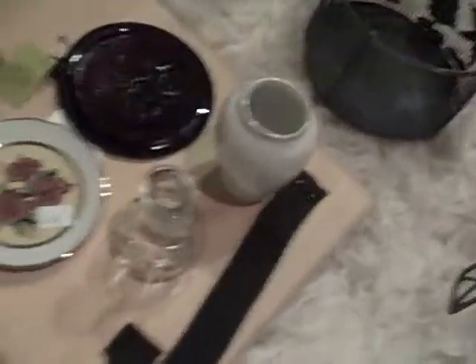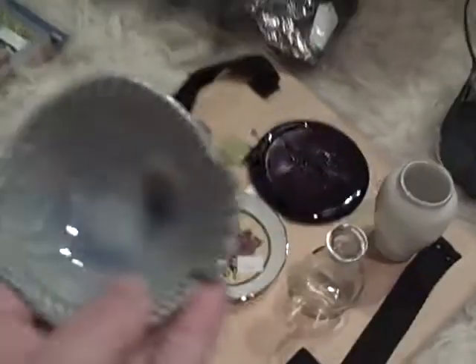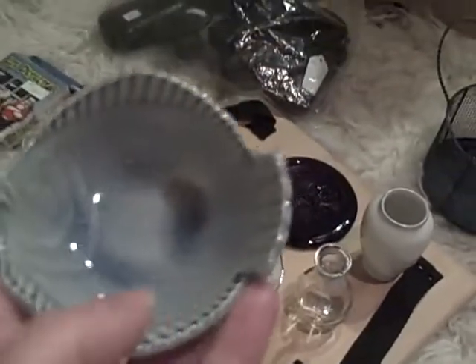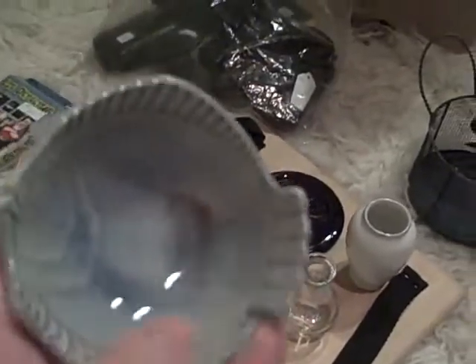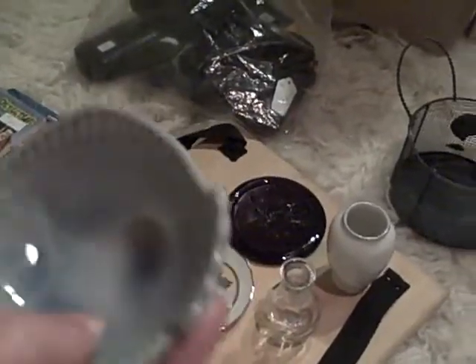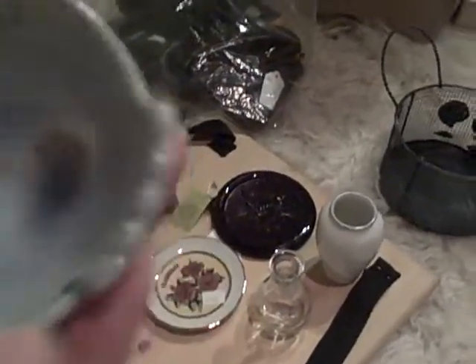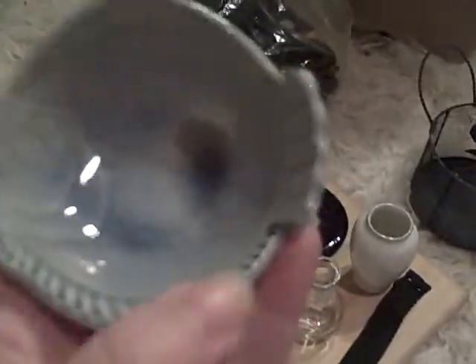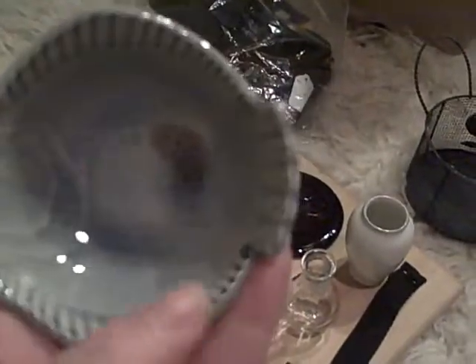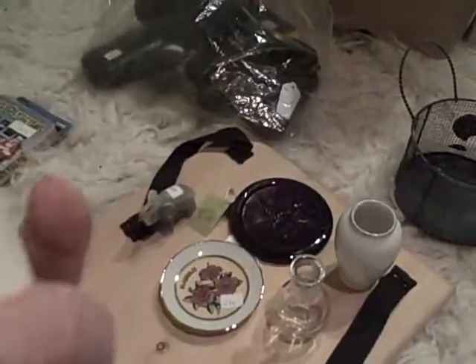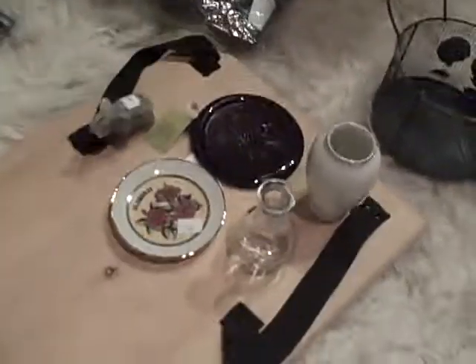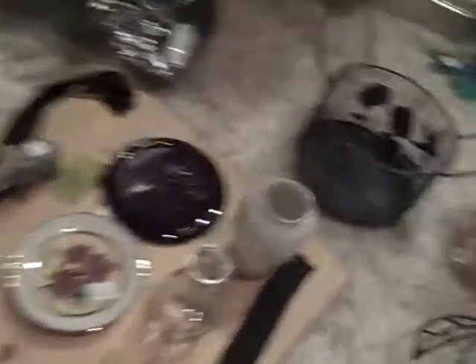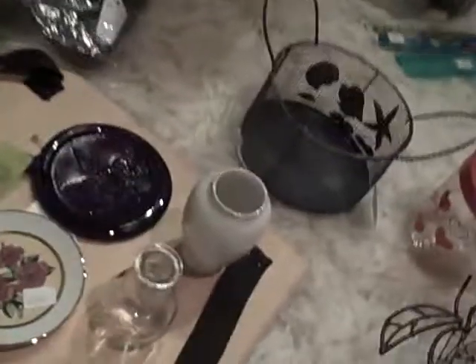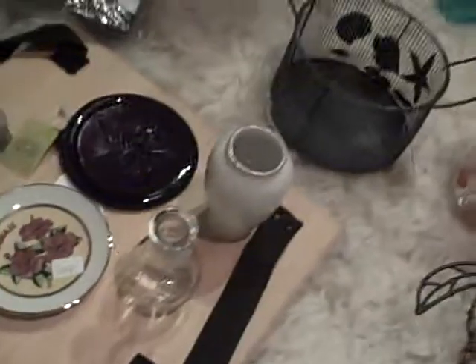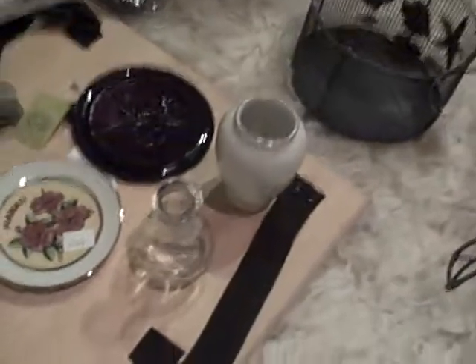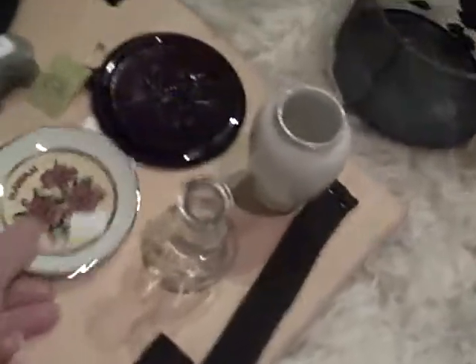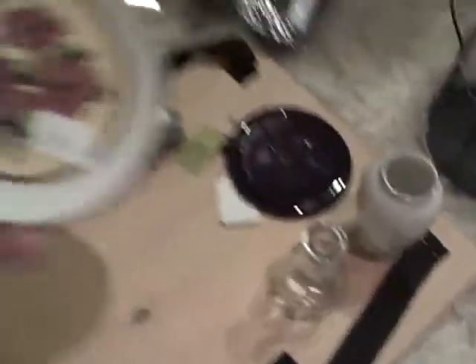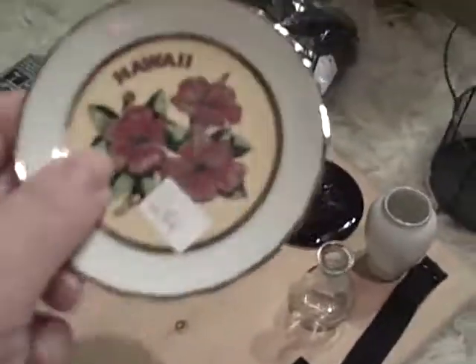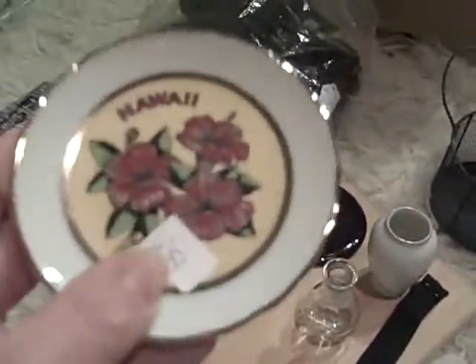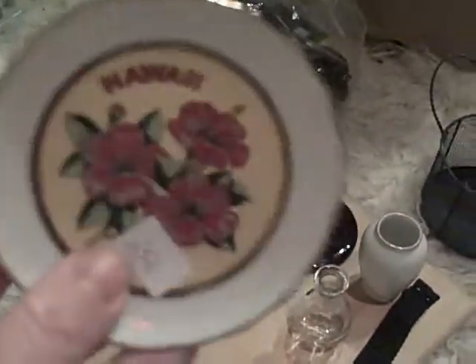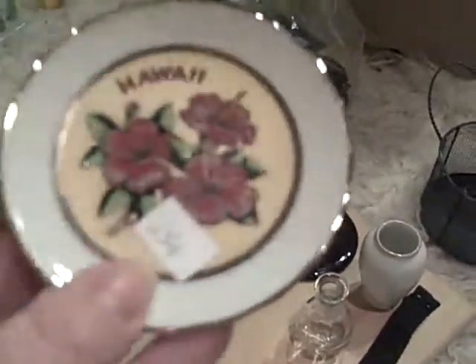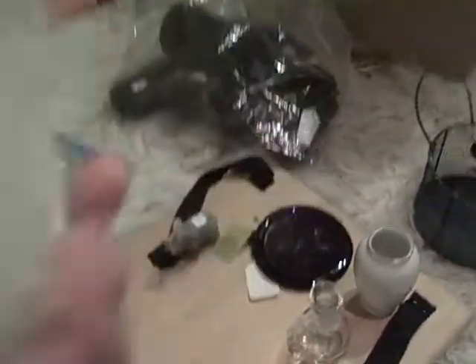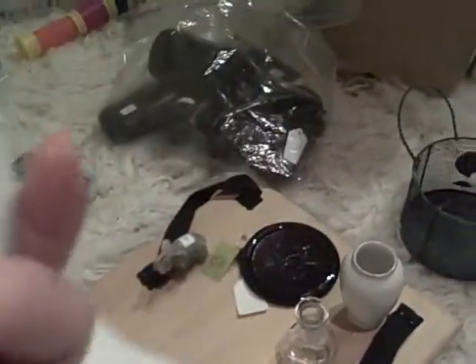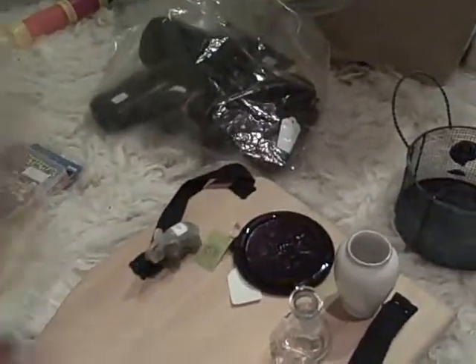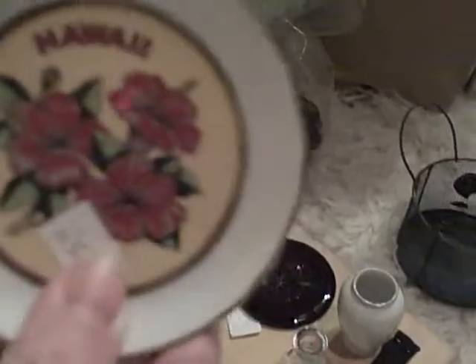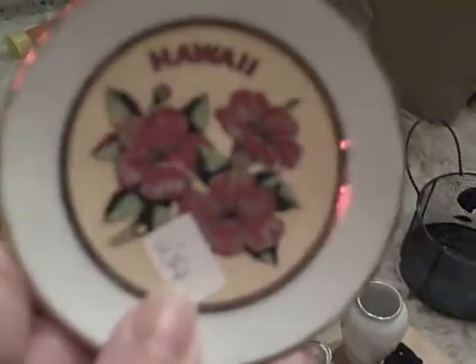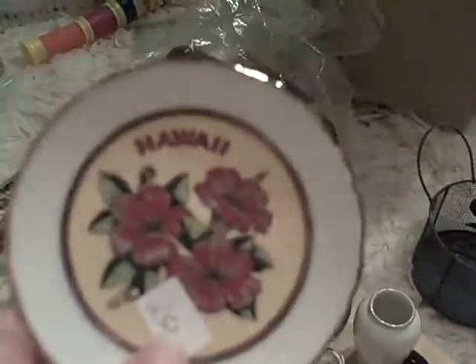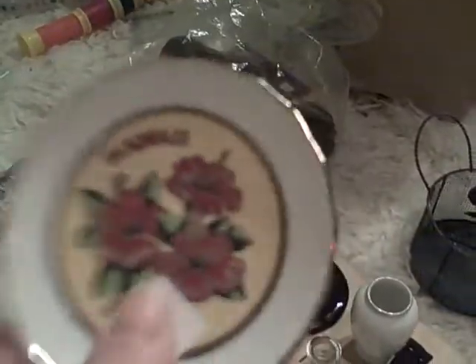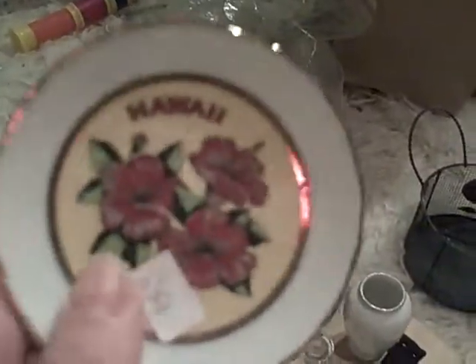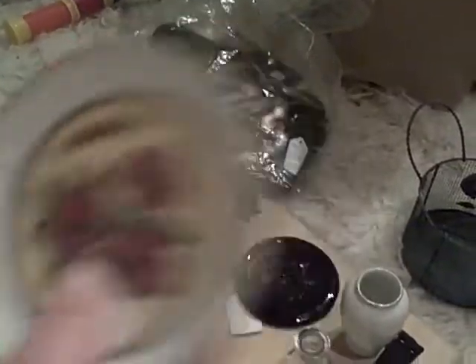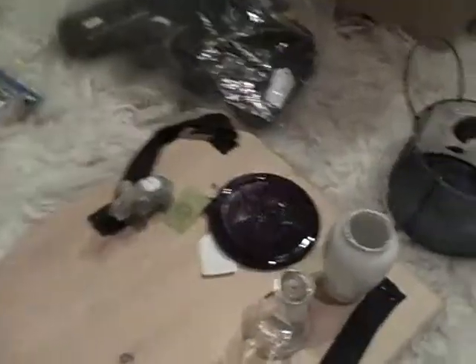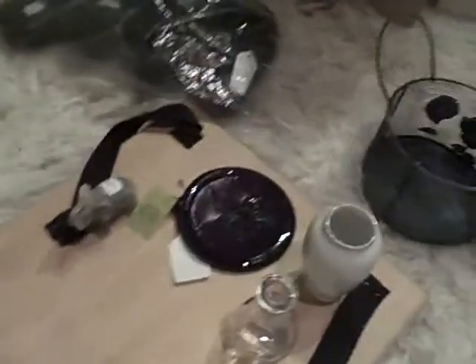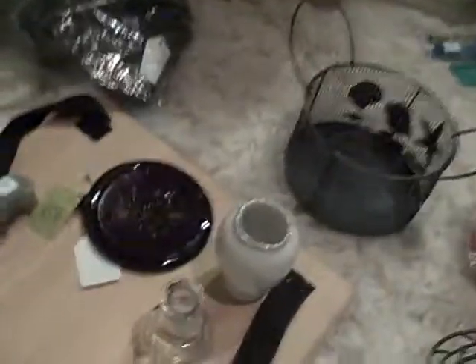A little pottery ashtray fish for a quarter. A quarter — a Hawaii plate. I like collecting these little plates and I like things that say Hawaii on them.